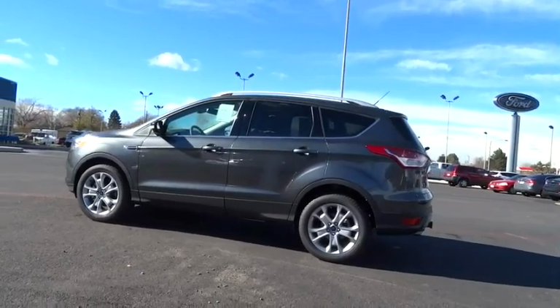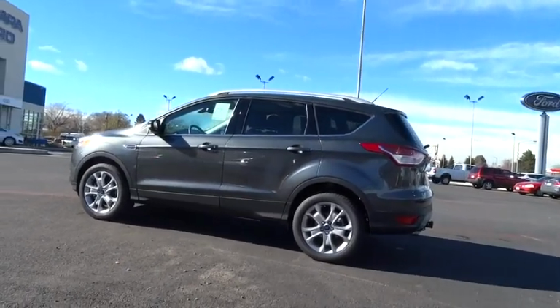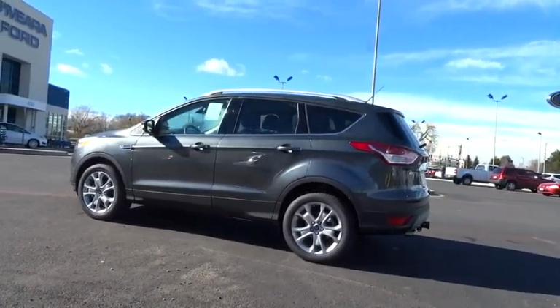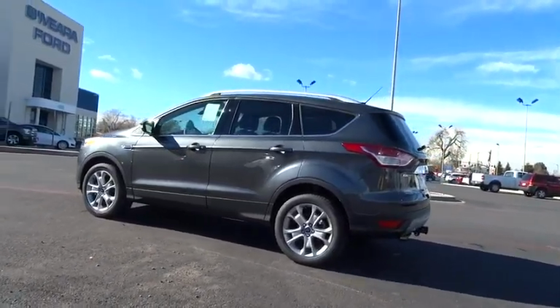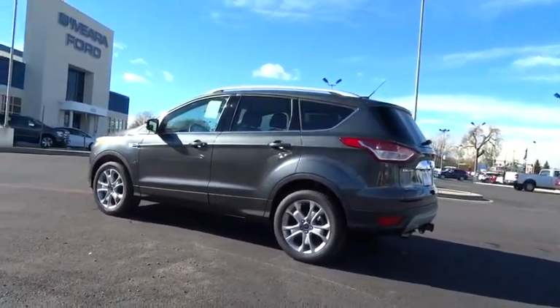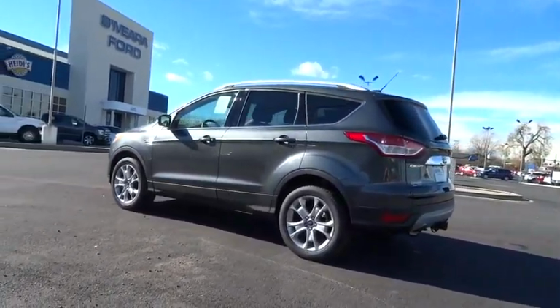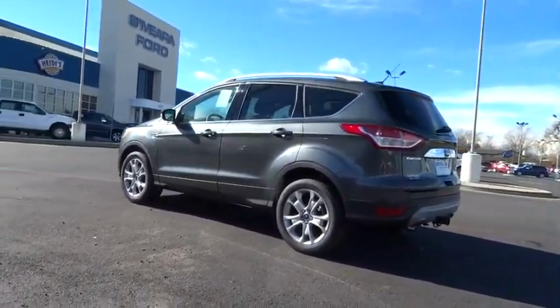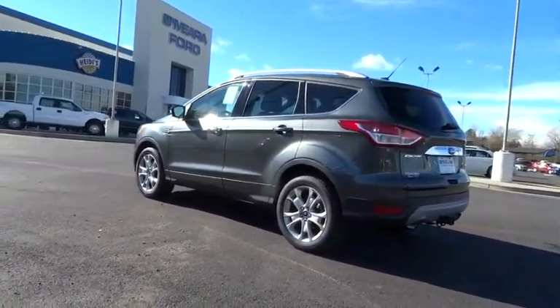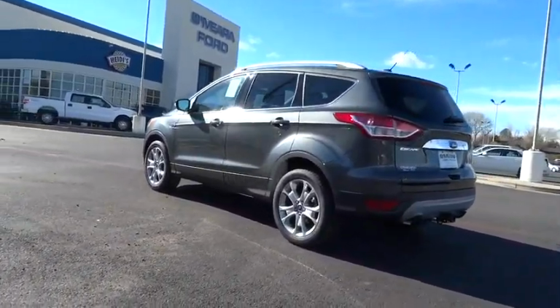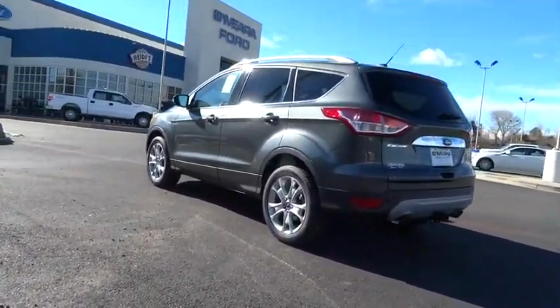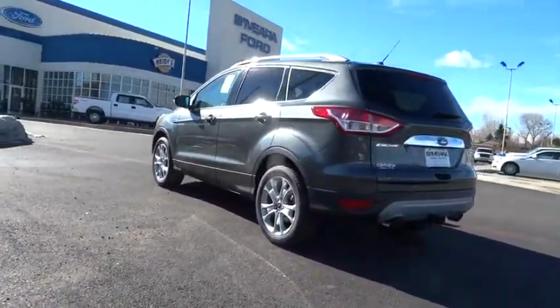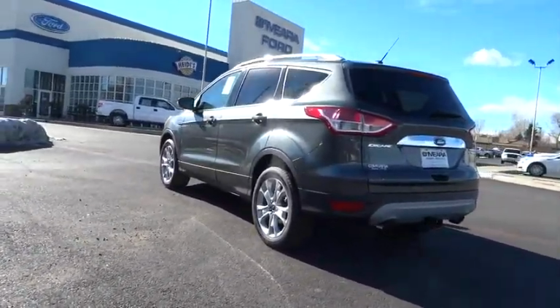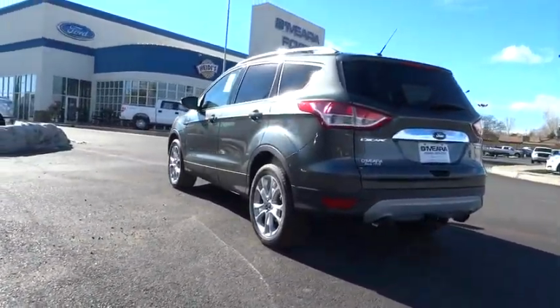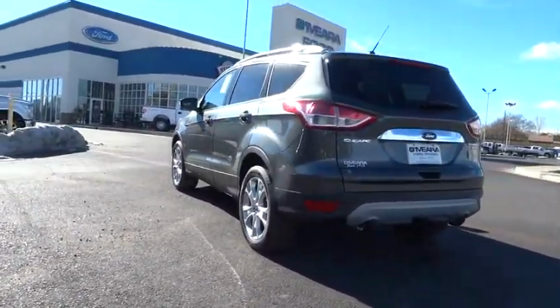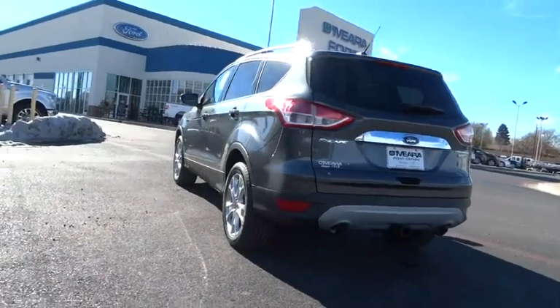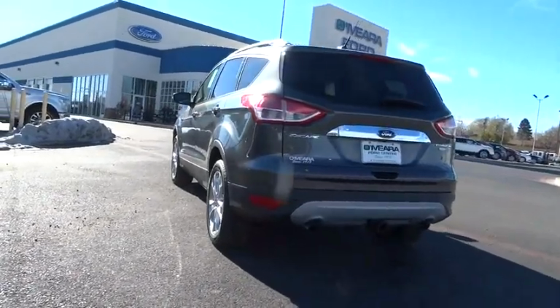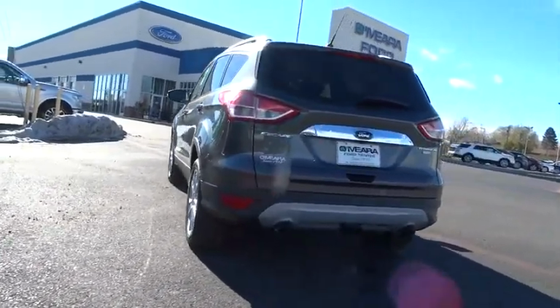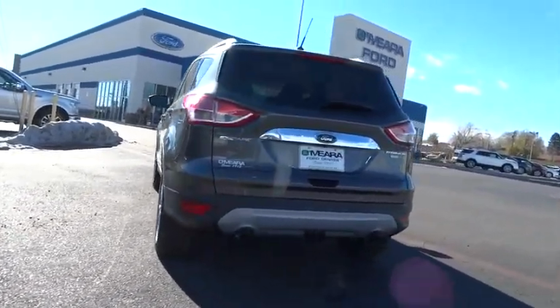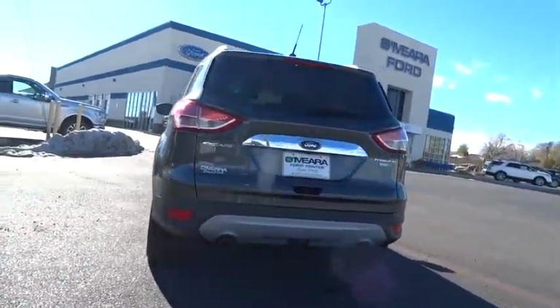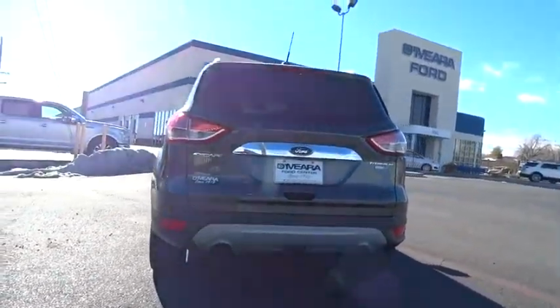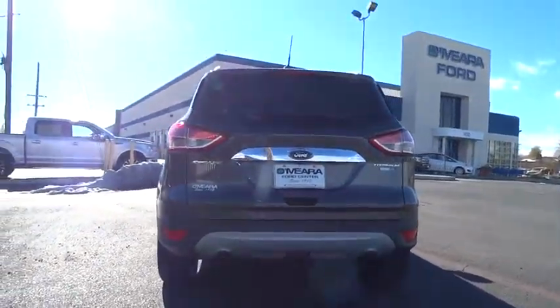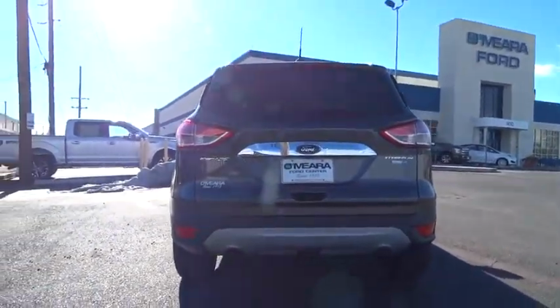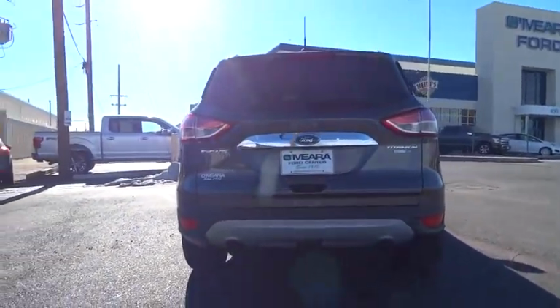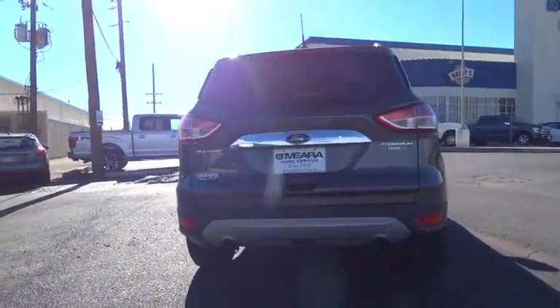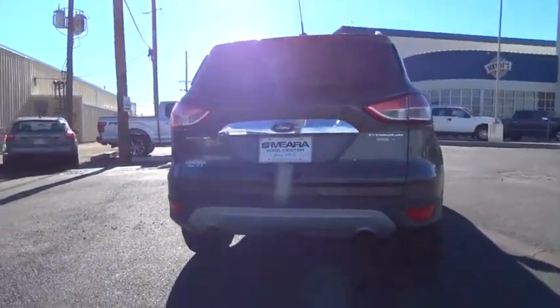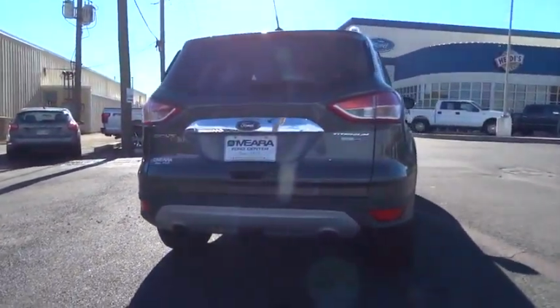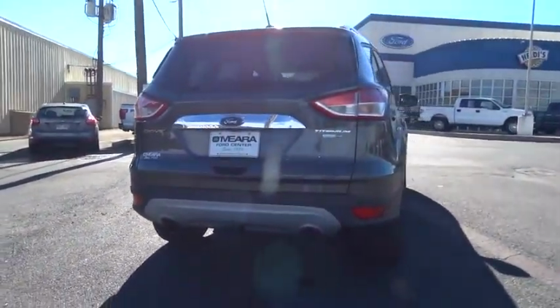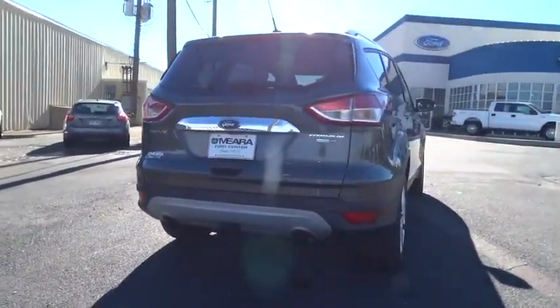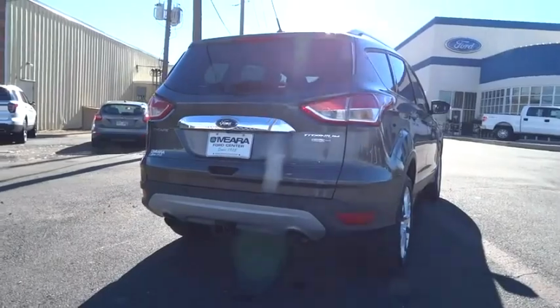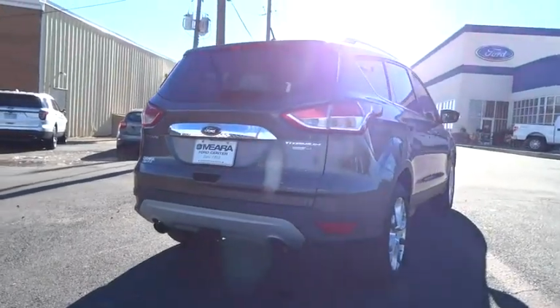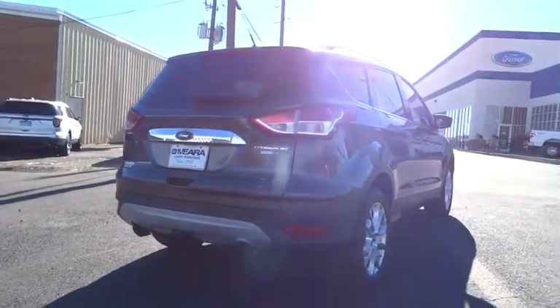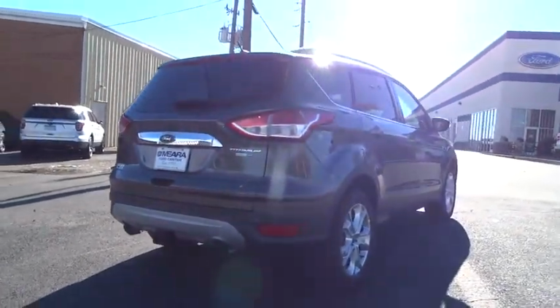Power door locks, passenger airbag, airbags, leather seats, tachometer, heads-up display, heated passenger seat, power-heated outside mirrors, driver memory seats.